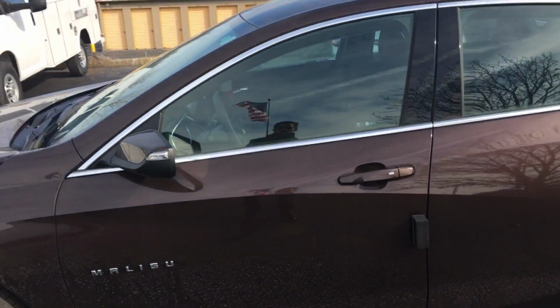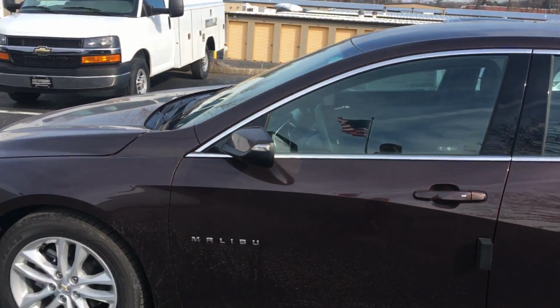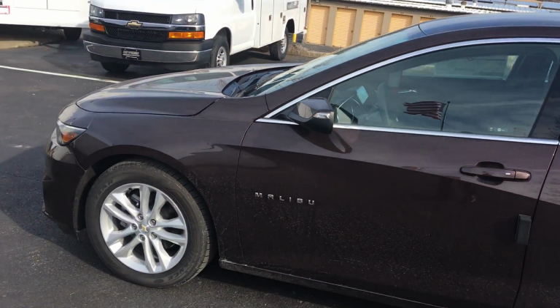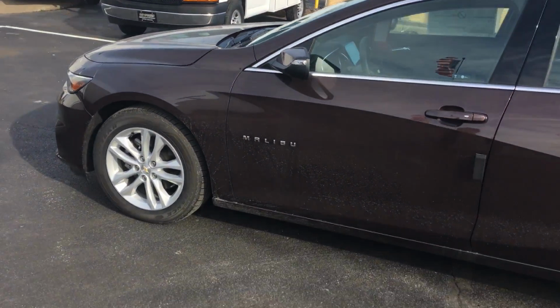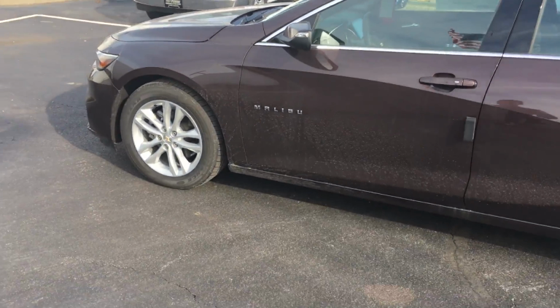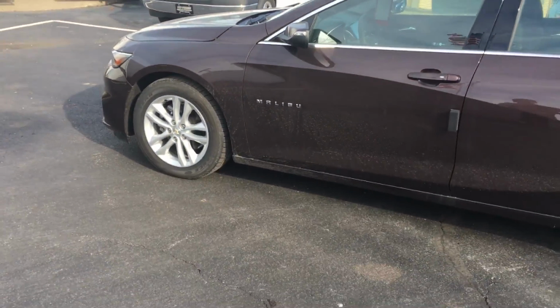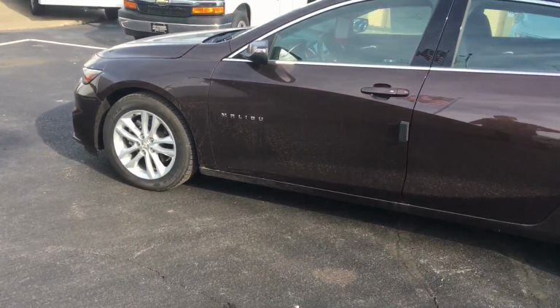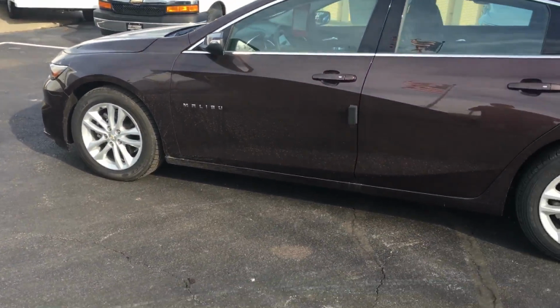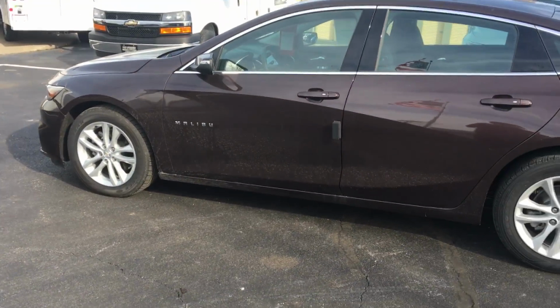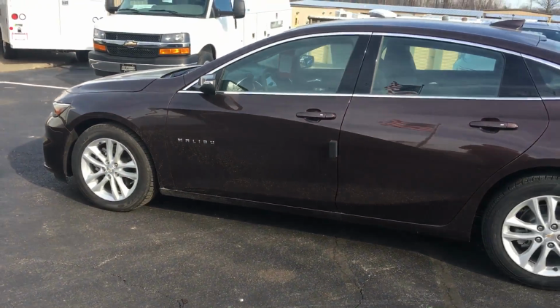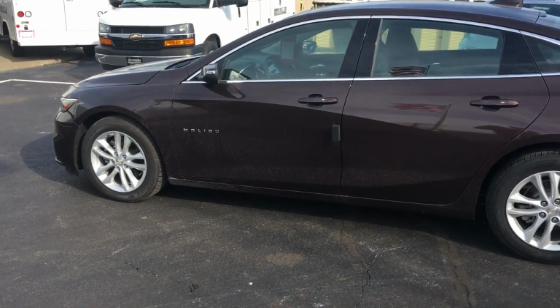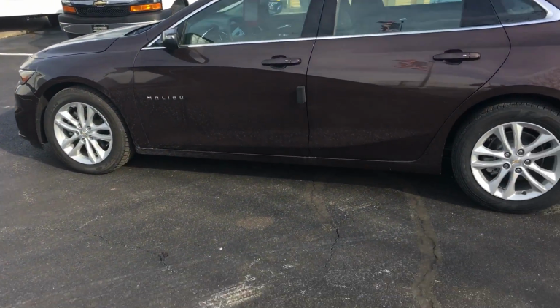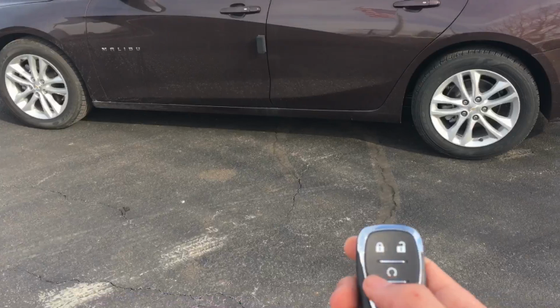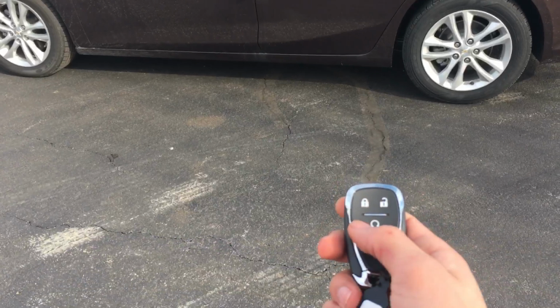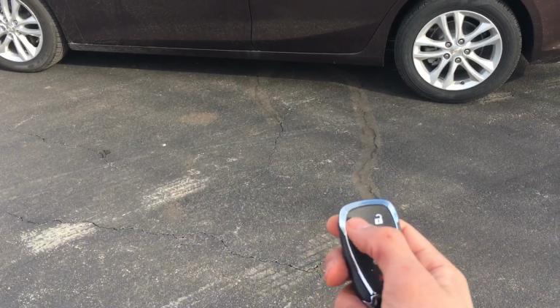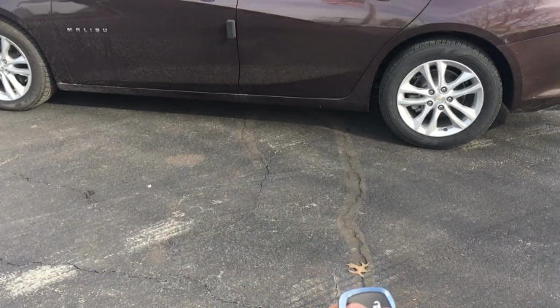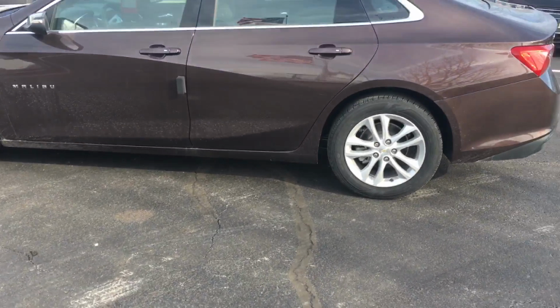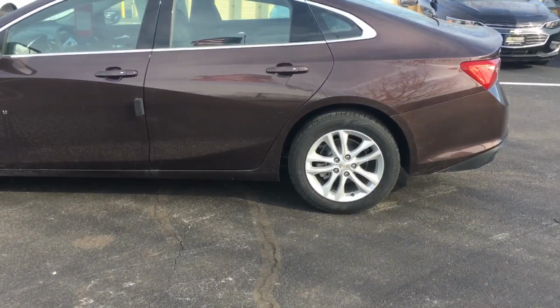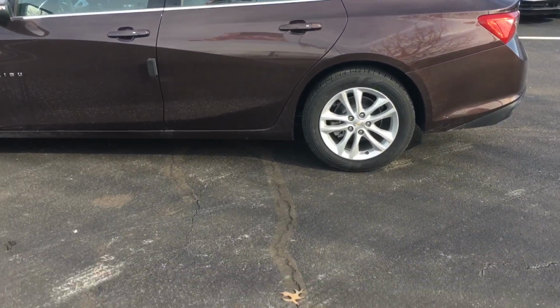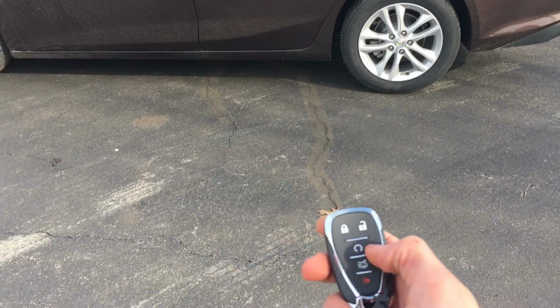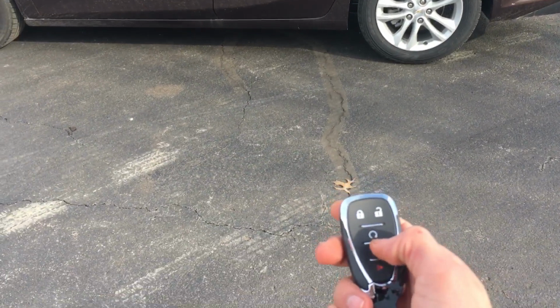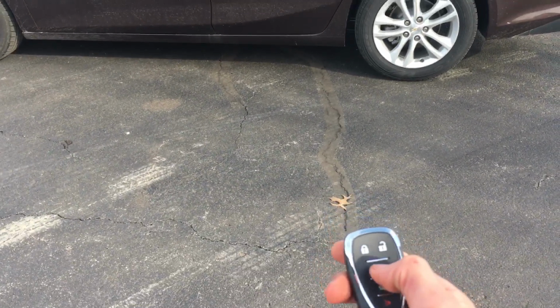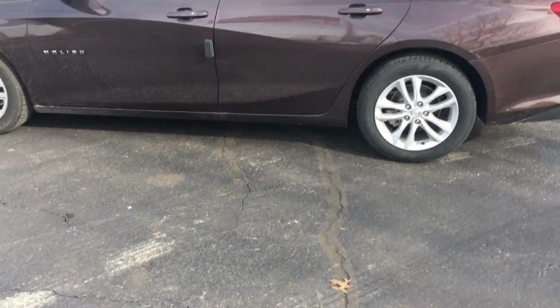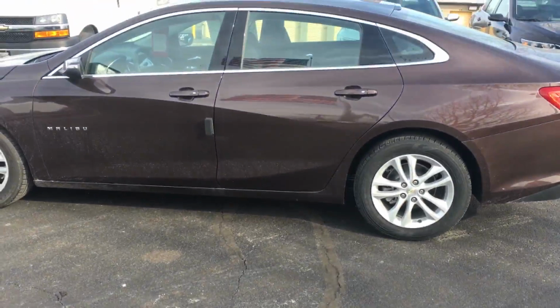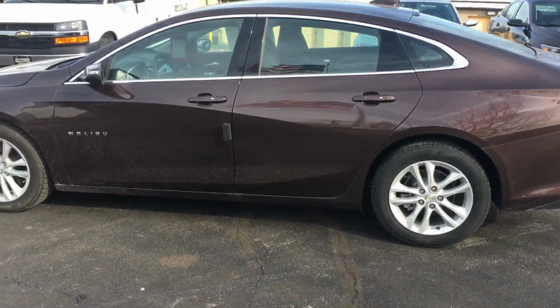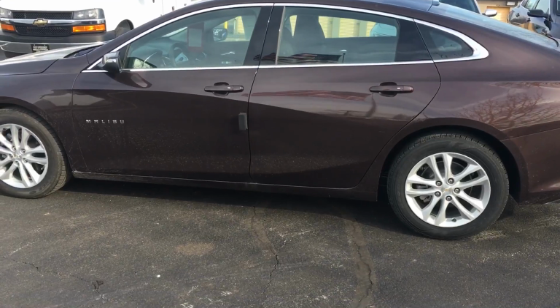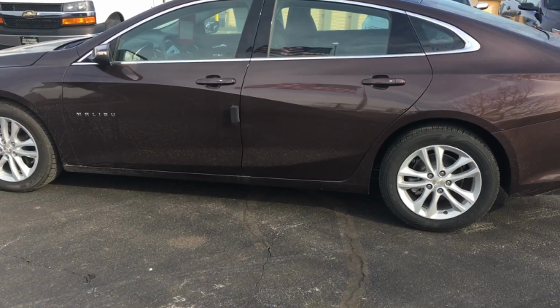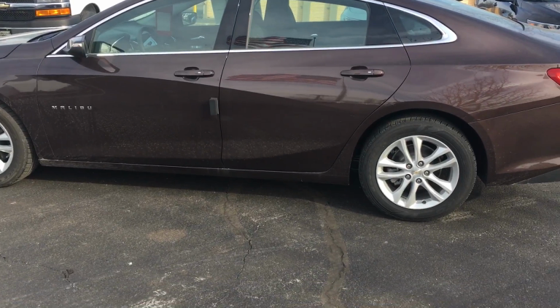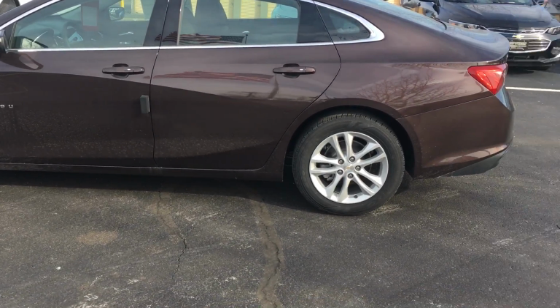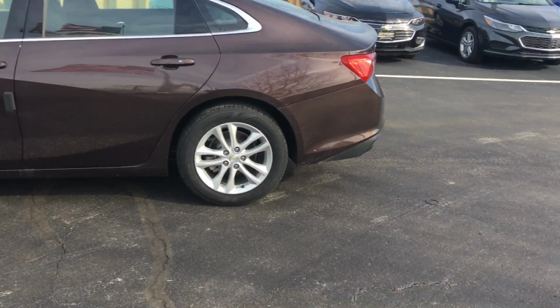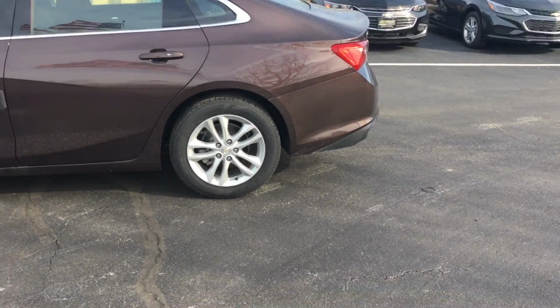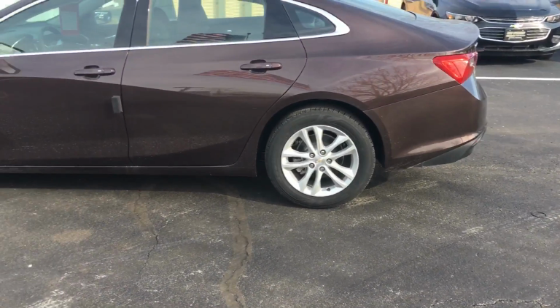And you can see right here with the key fob, it is keyless entry so you can do push start. All you have to do is just lock it and then hit this little button right here — kind of looks like a circle — and it'll start right up for you.